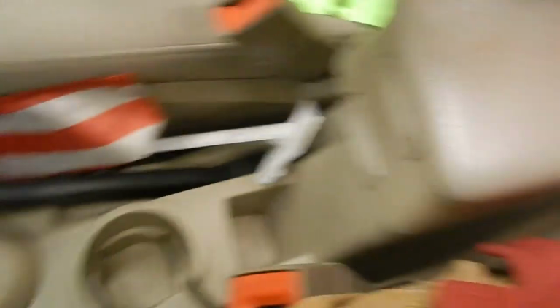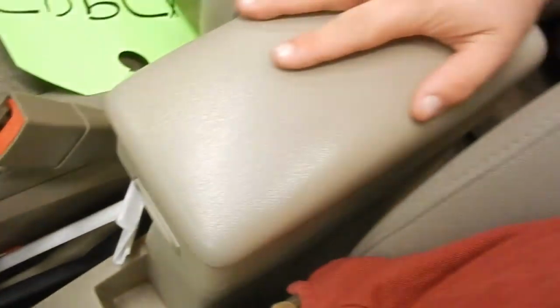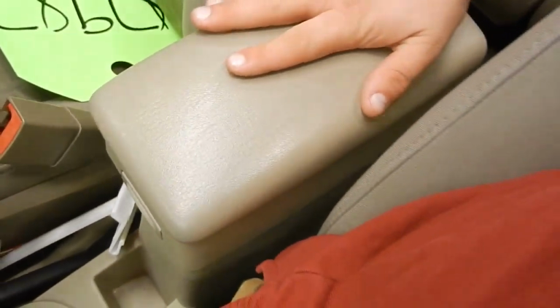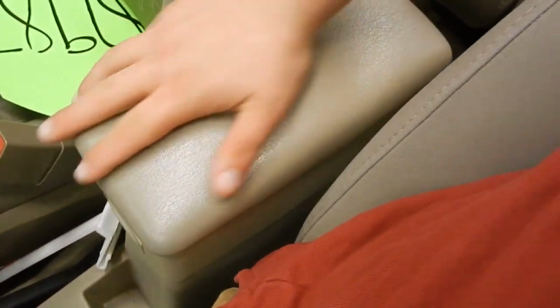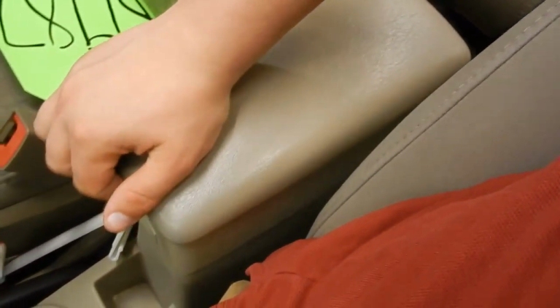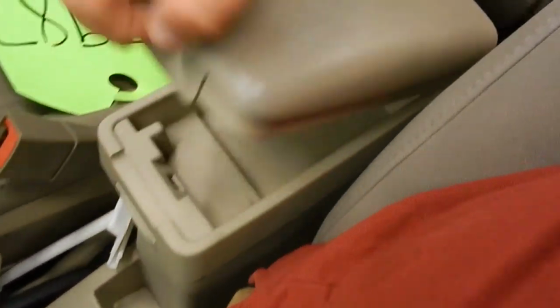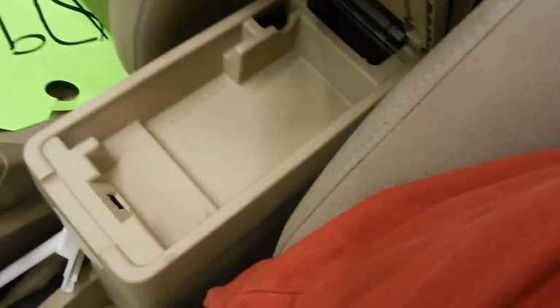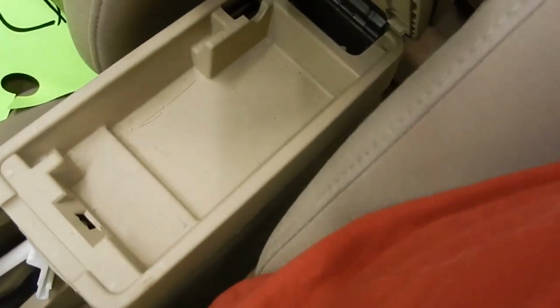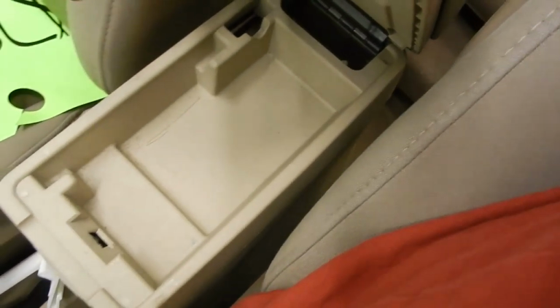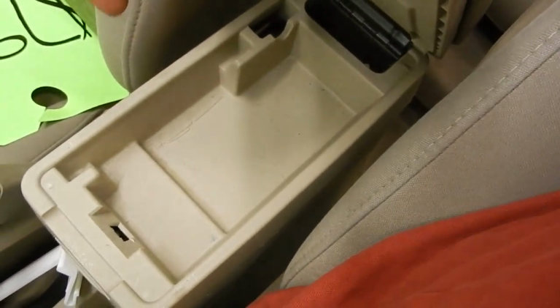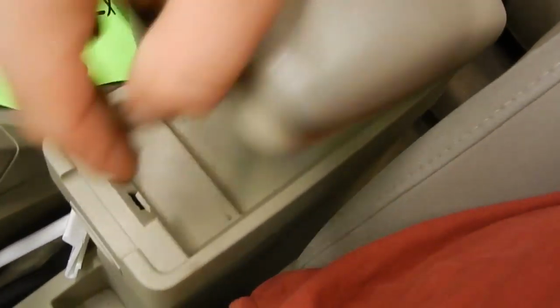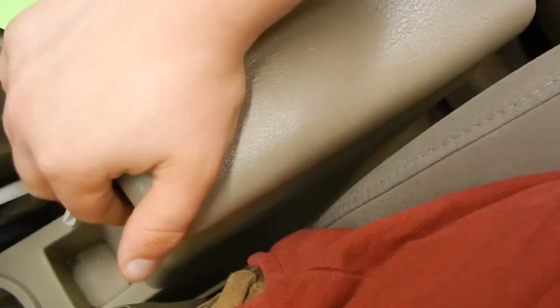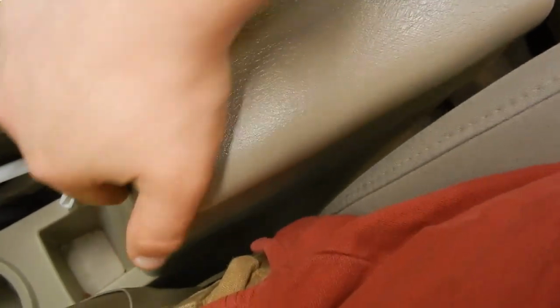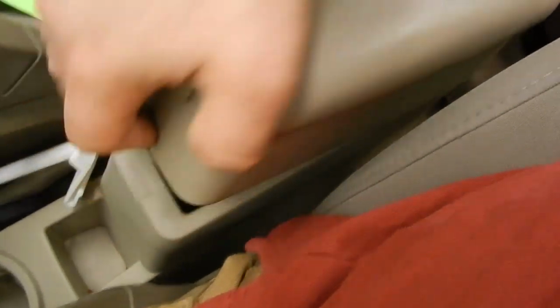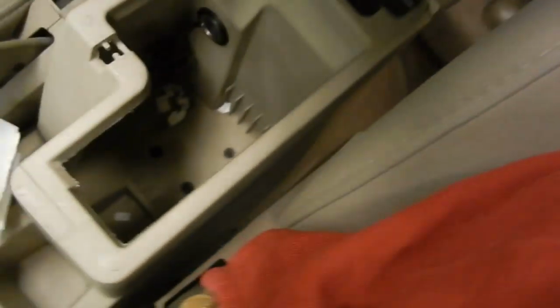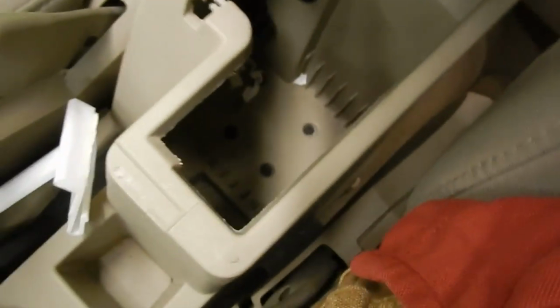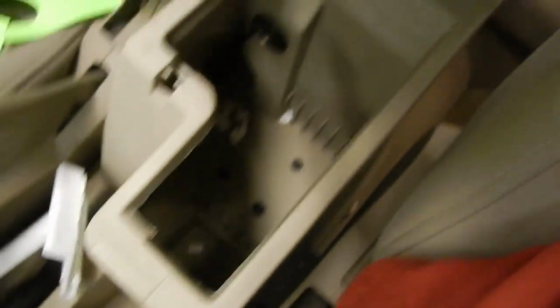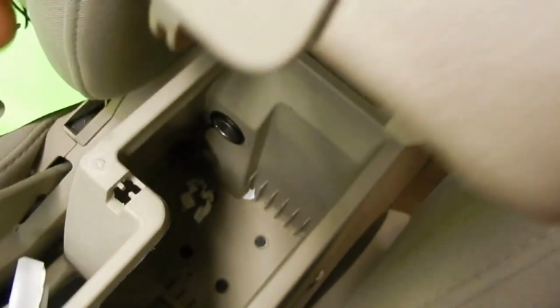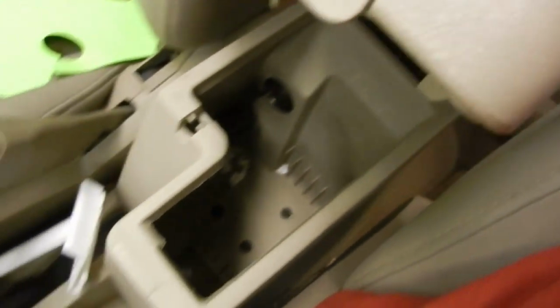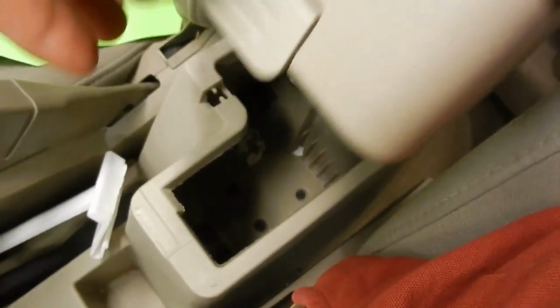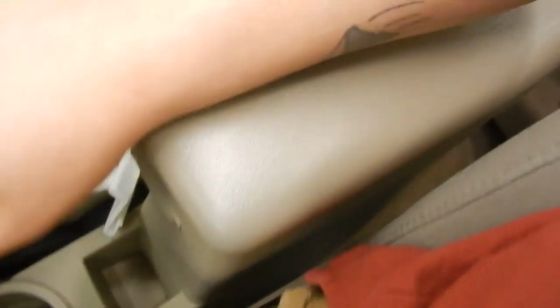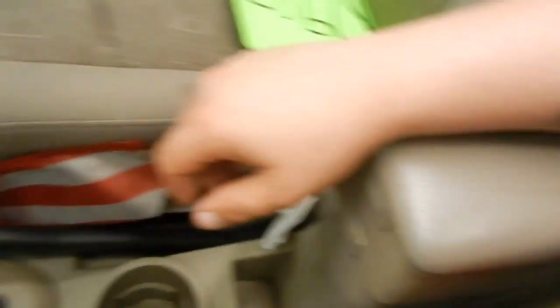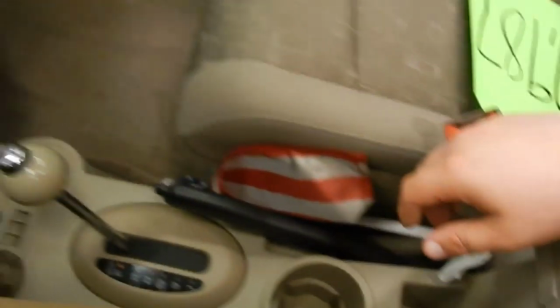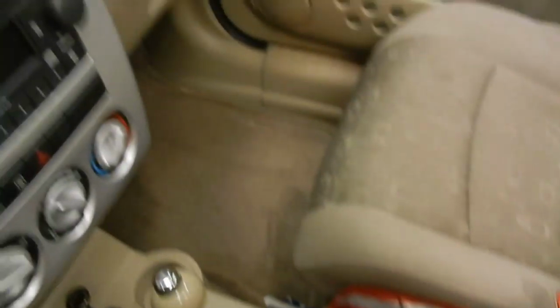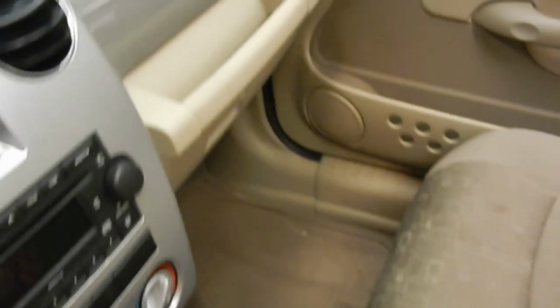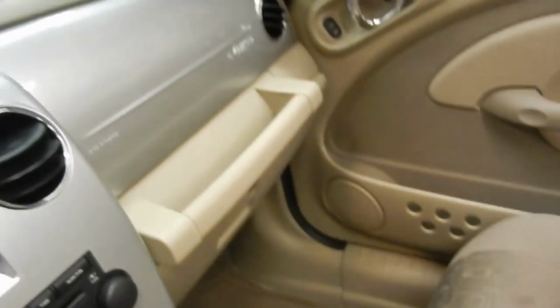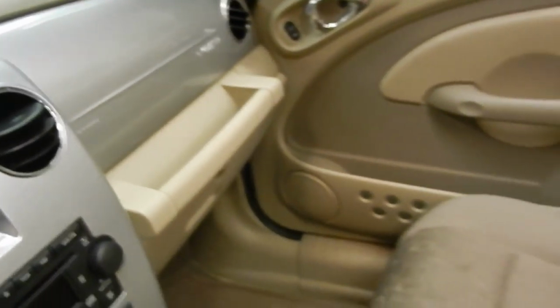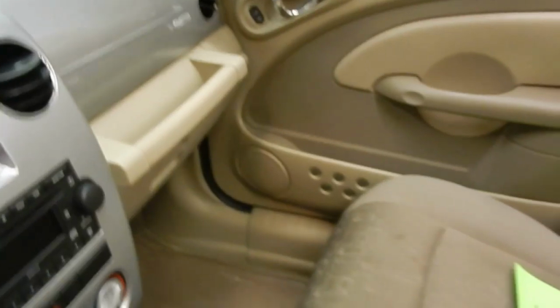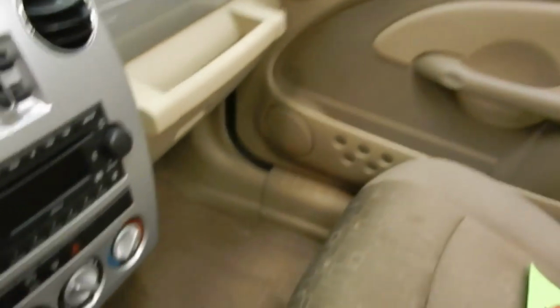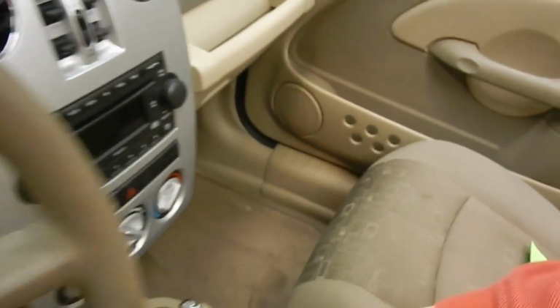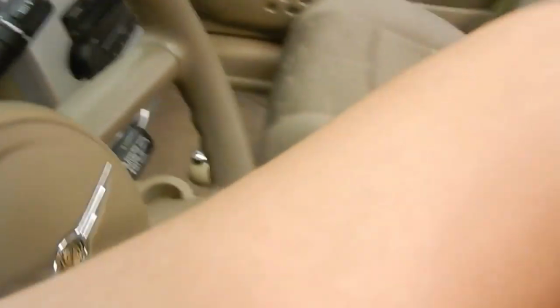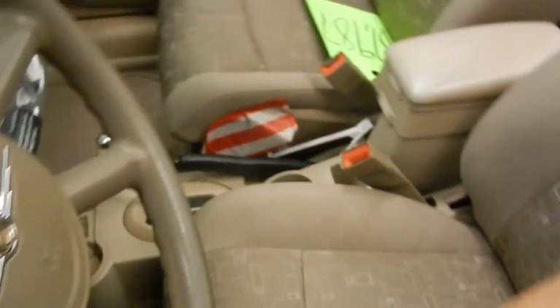In the center, we do have our center console with a nice little tray on top and a nice deep storage compartment down underneath. That's a quick look at the front seat of the PT Cruiser.